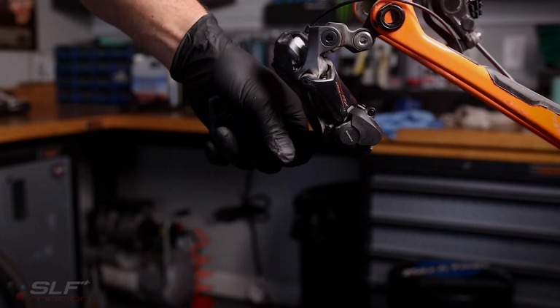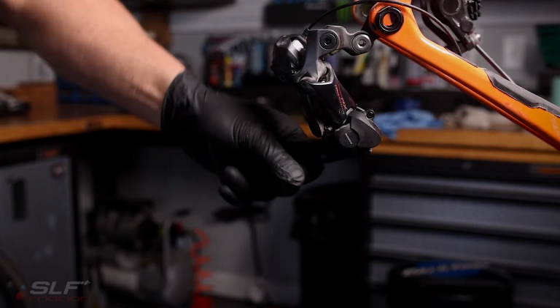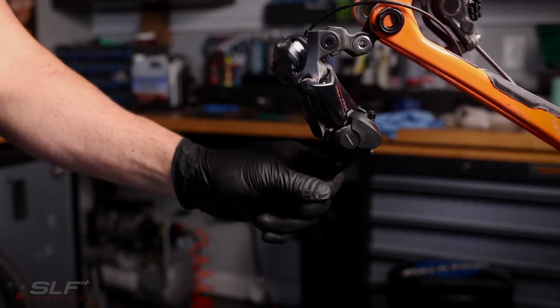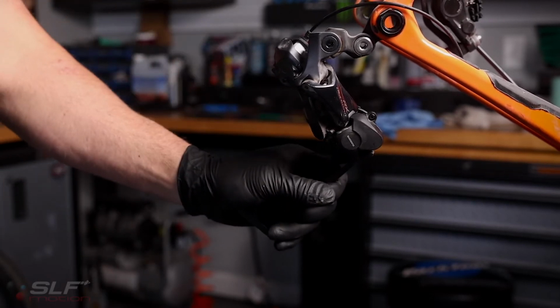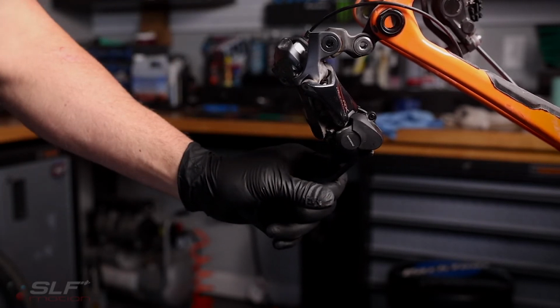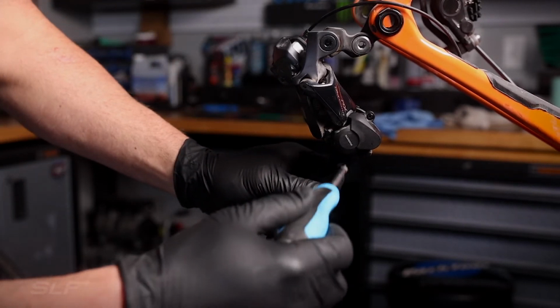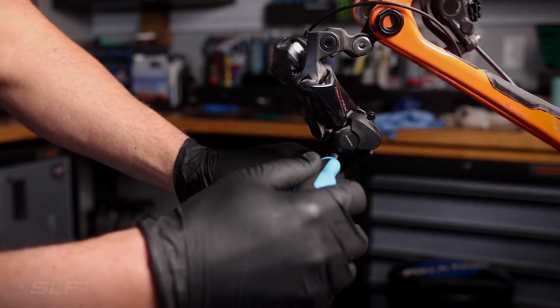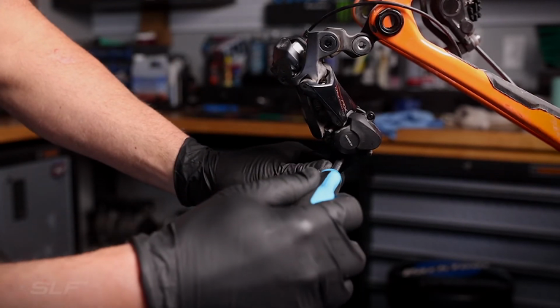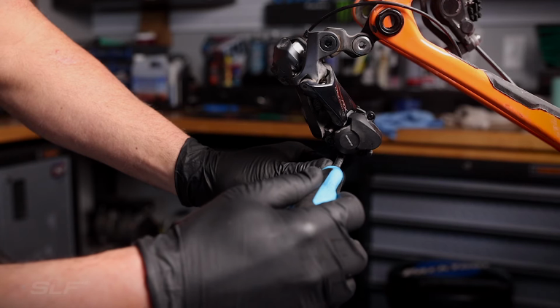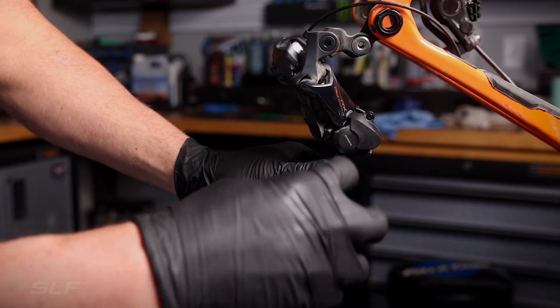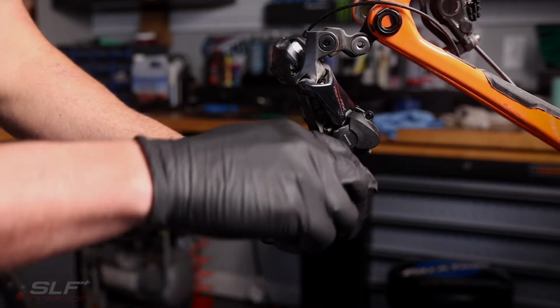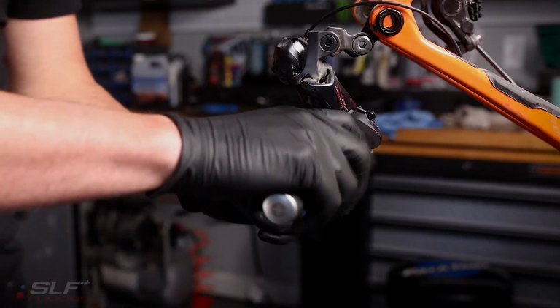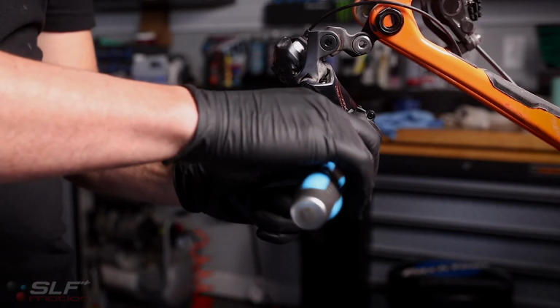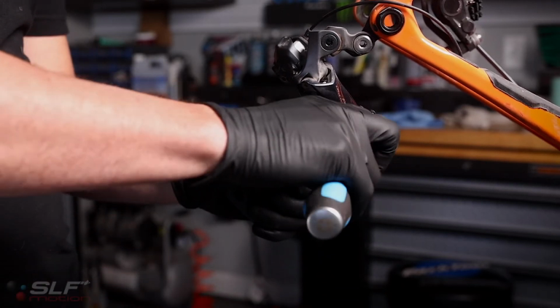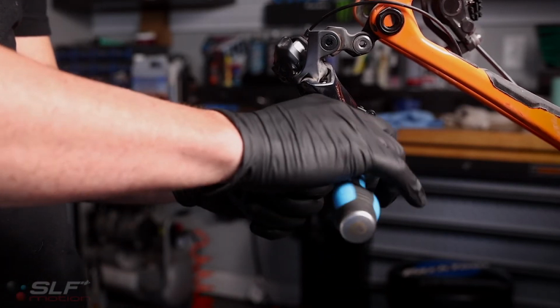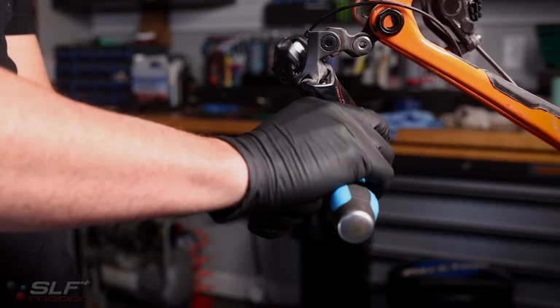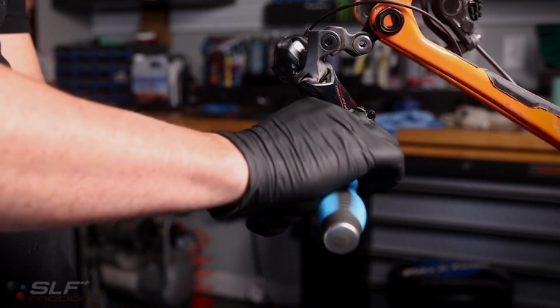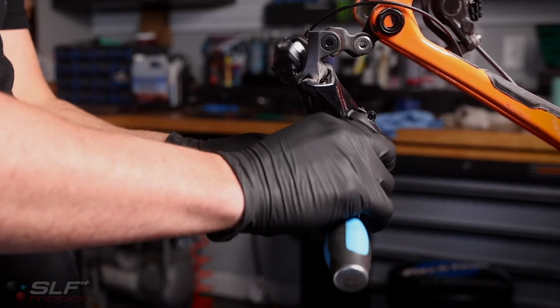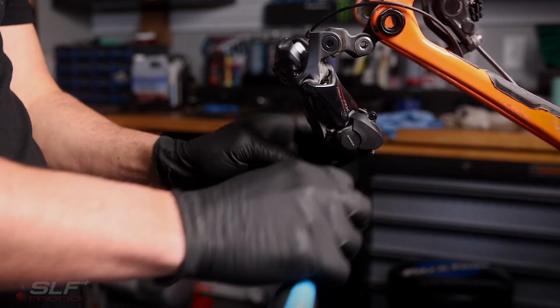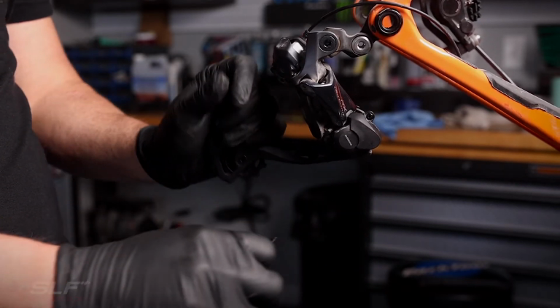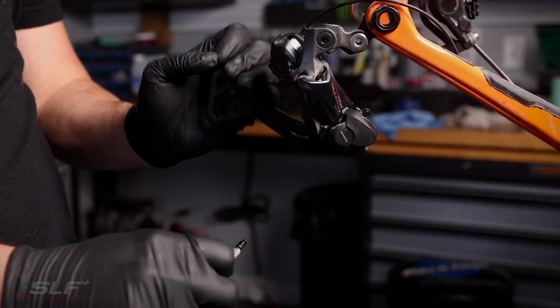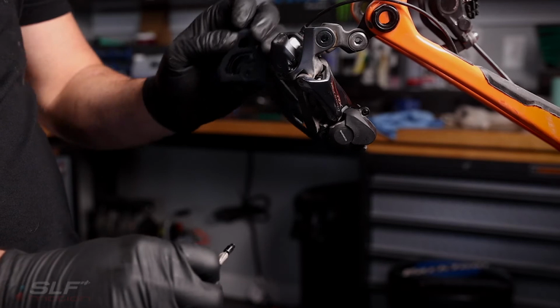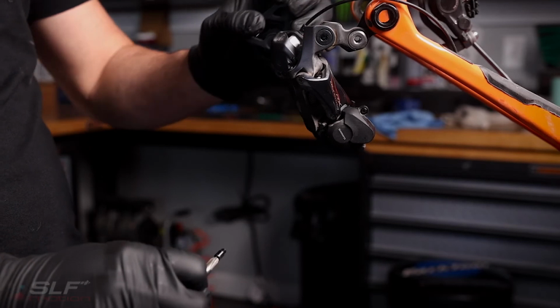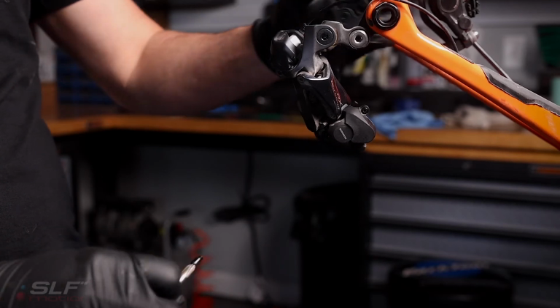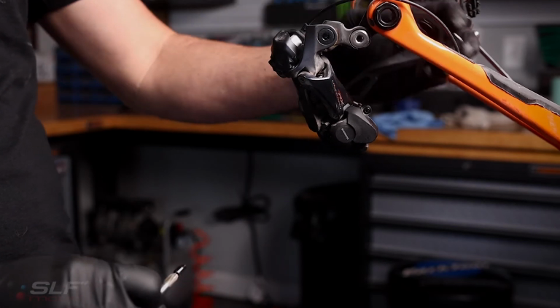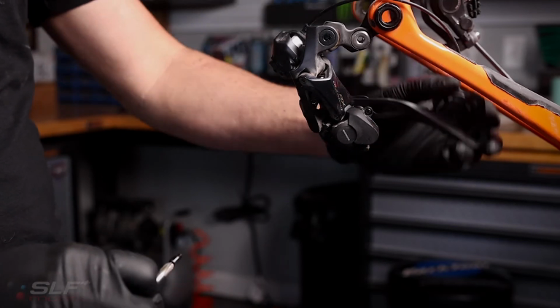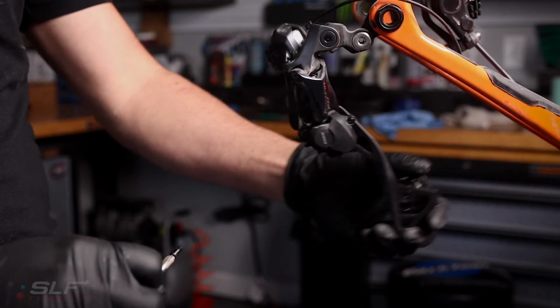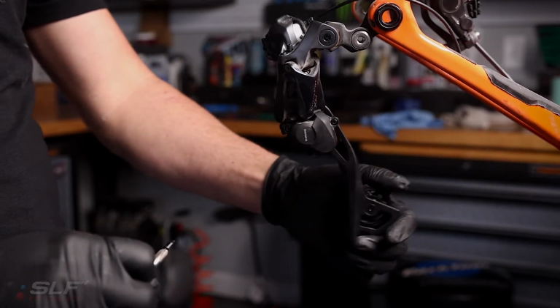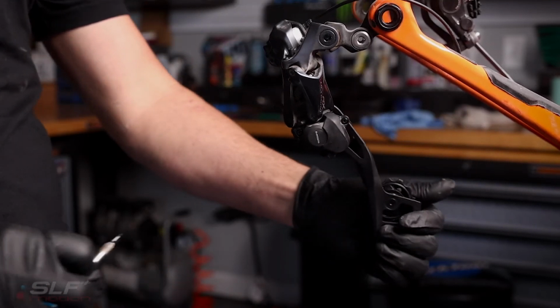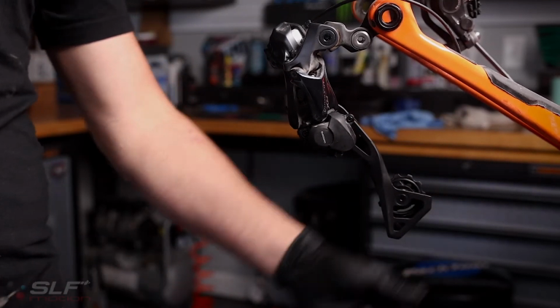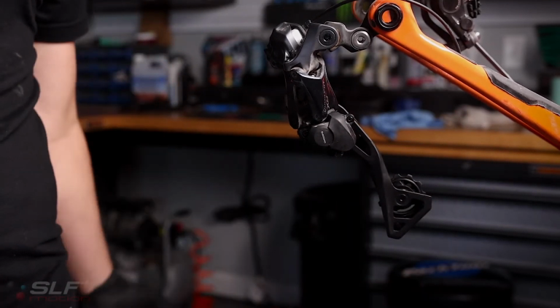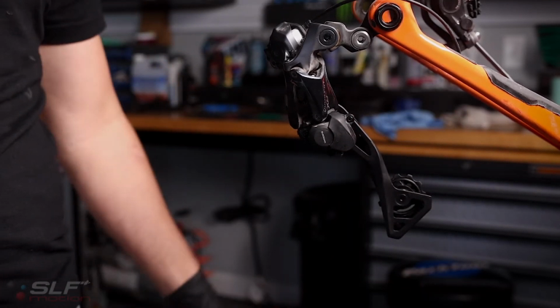Next, we're going to remove the stop screw. Make sure with one hand you keep a hold of the cage, as there is tension internally and you will see it wants to rotate up and over. Once the tension is released, we're ready to move on.